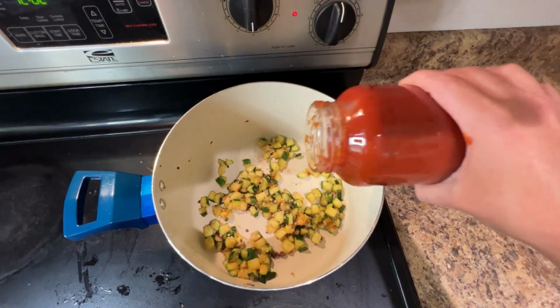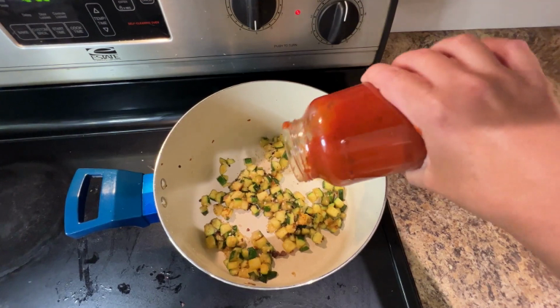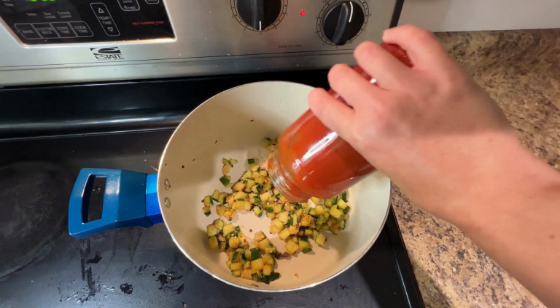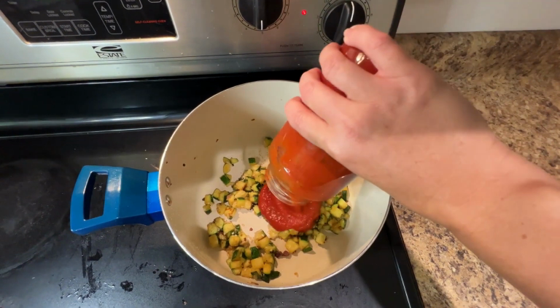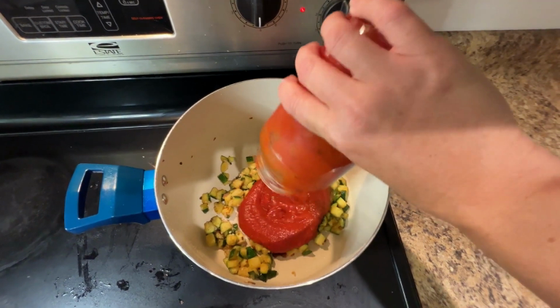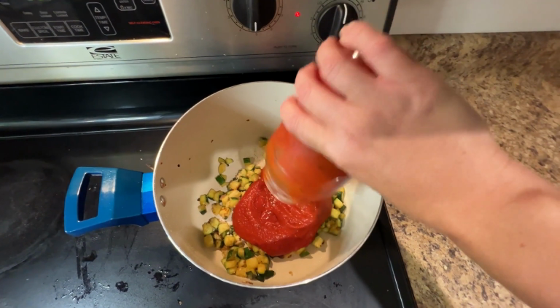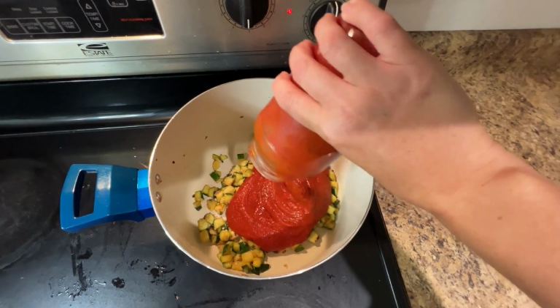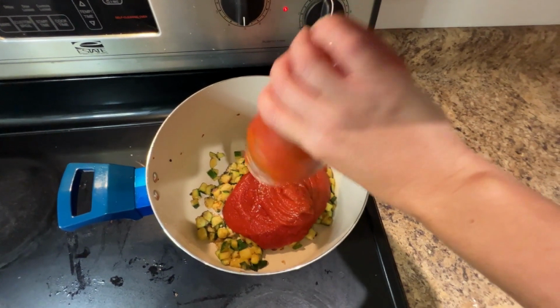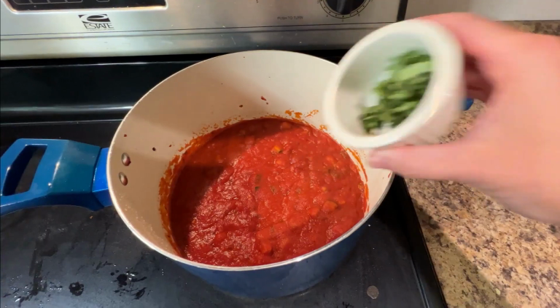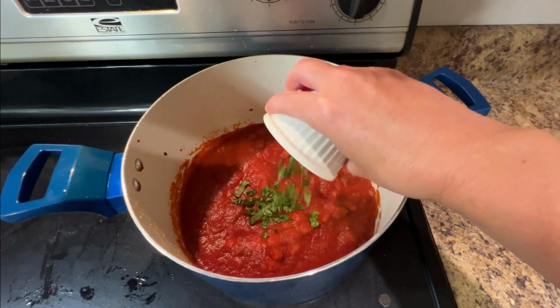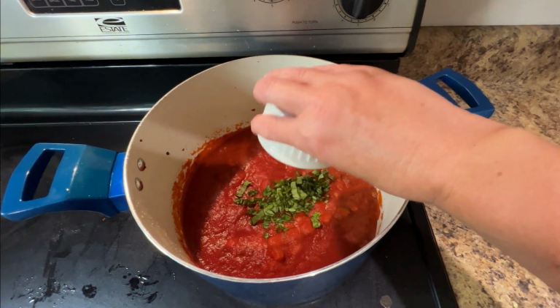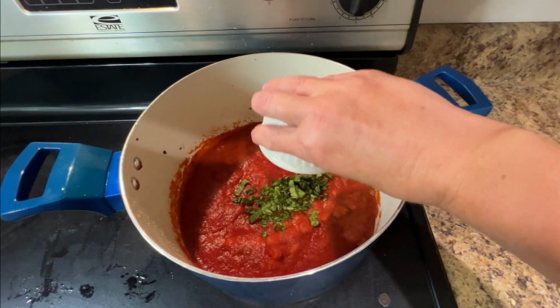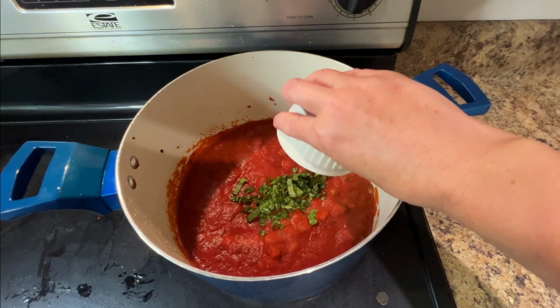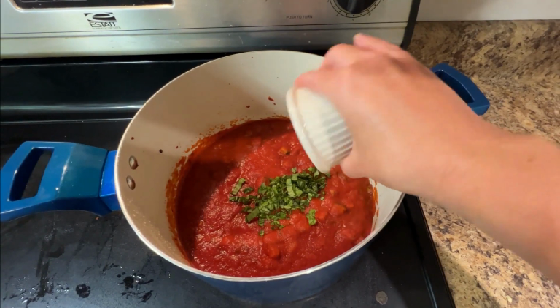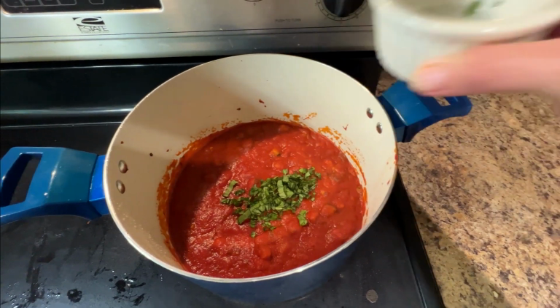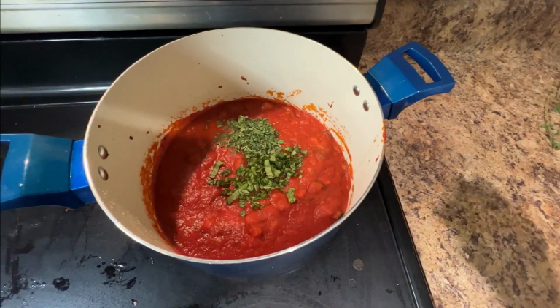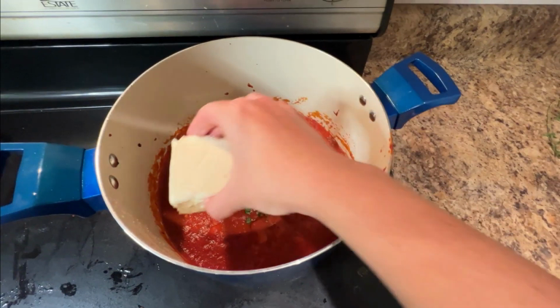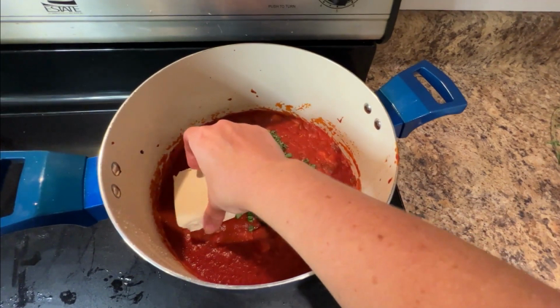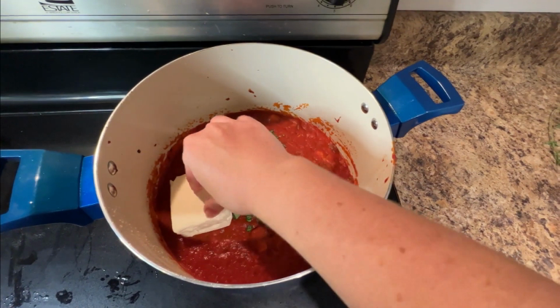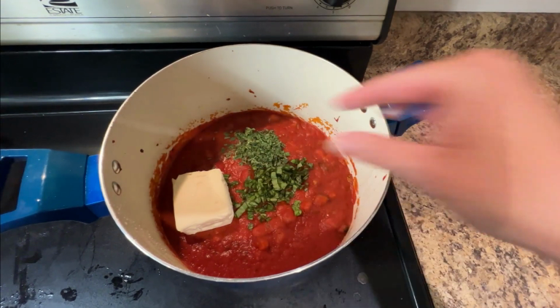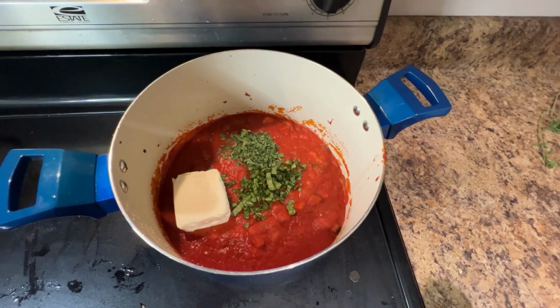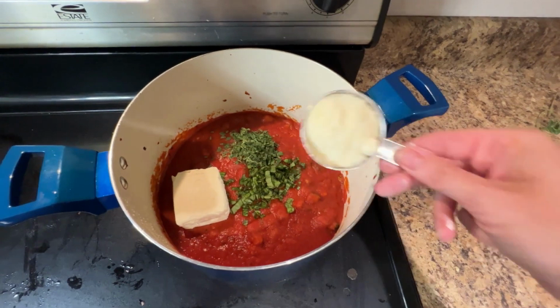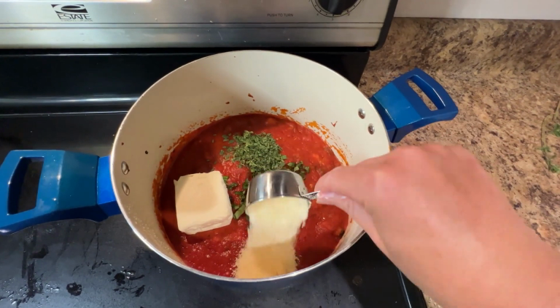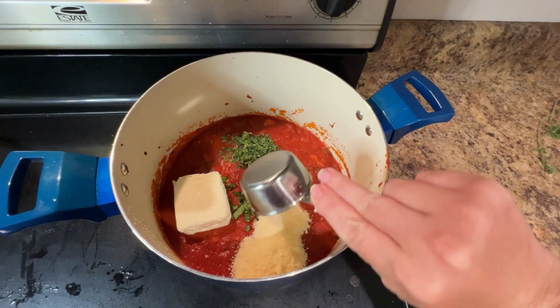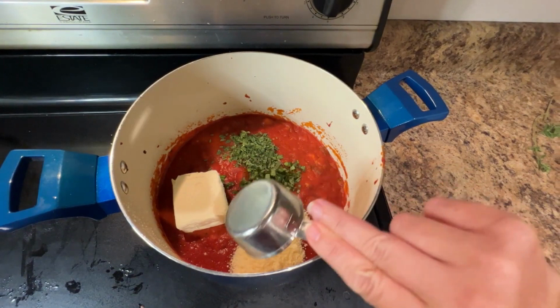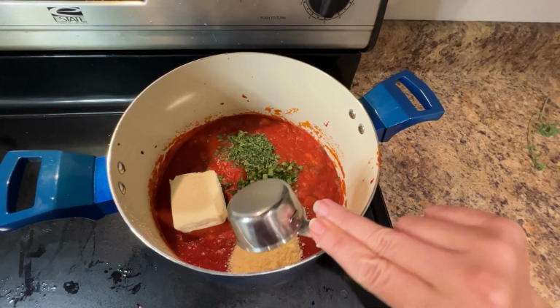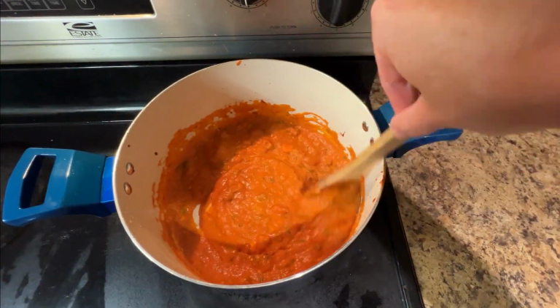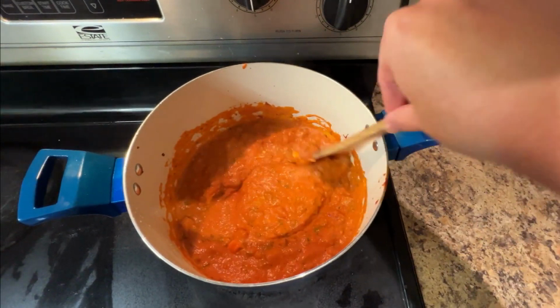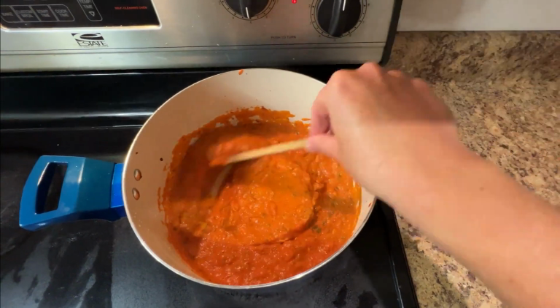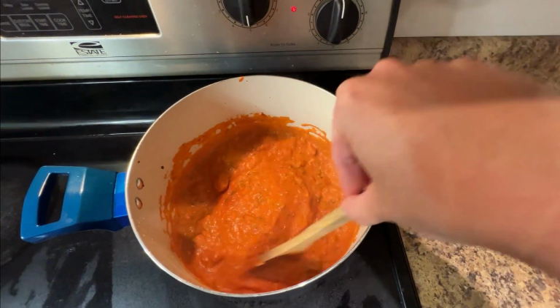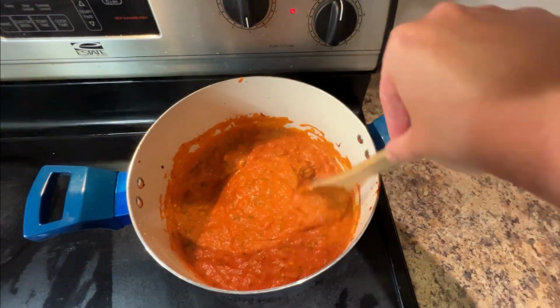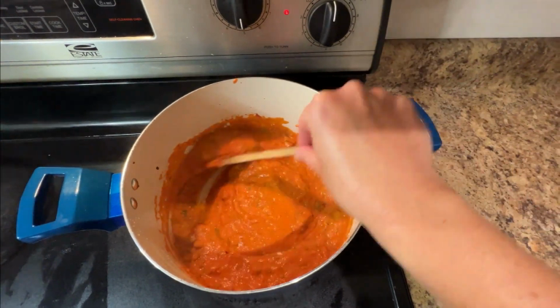Next, add one 15-ounce jar of your favorite tomato sauce, then add one tablespoon each of chopped fresh basil and oregano. We're also going to add four ounces of softened cream cheese and one quarter cup of grated Parmesan. Stir everything together until the cream cheese is melted.